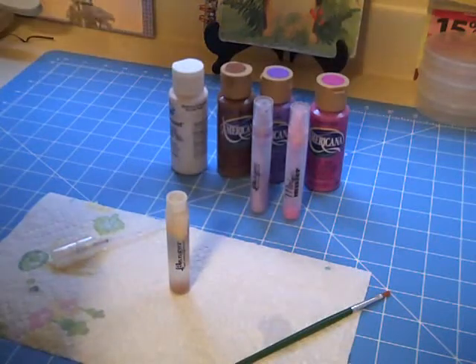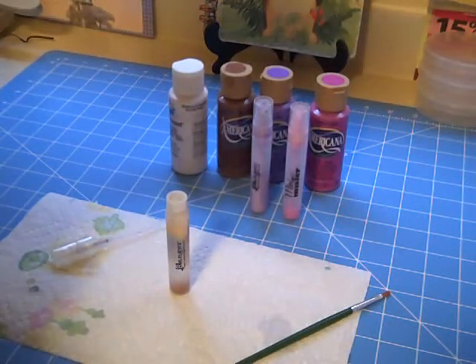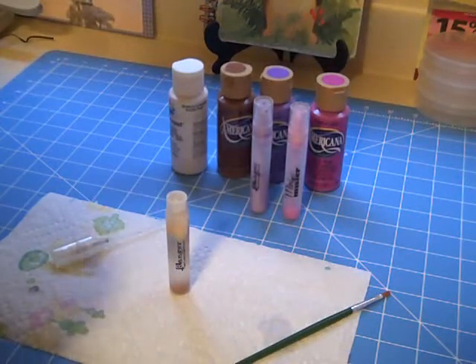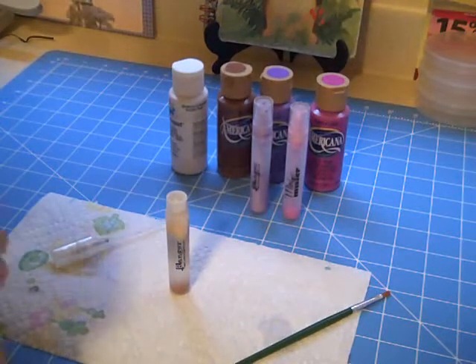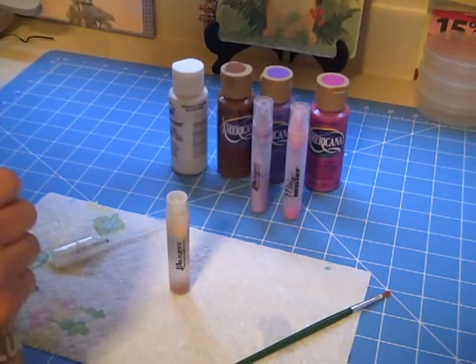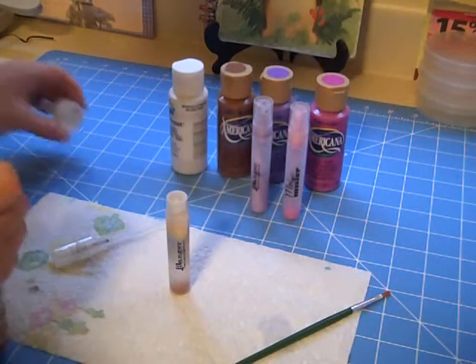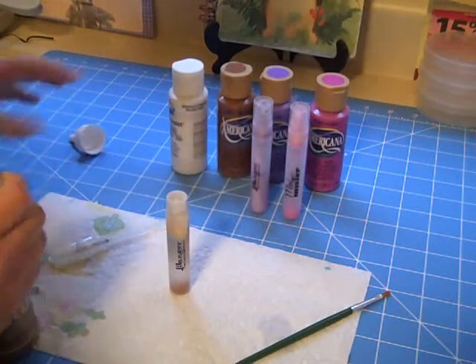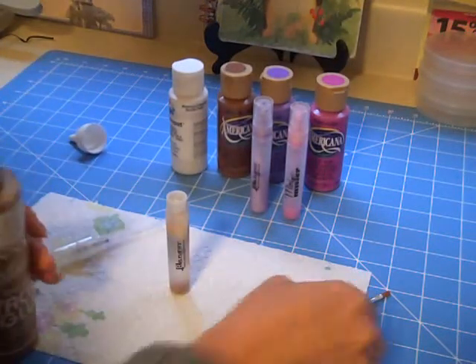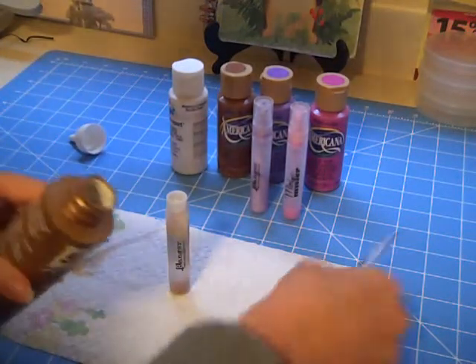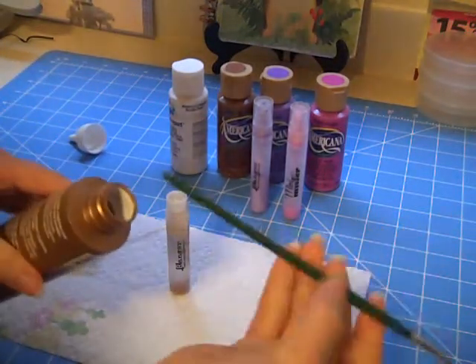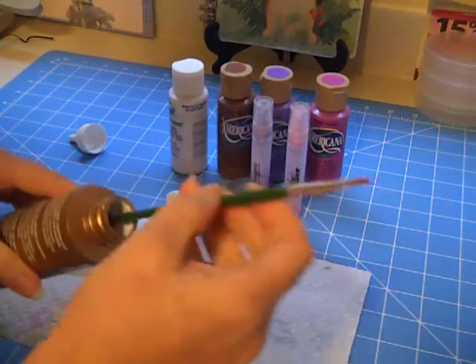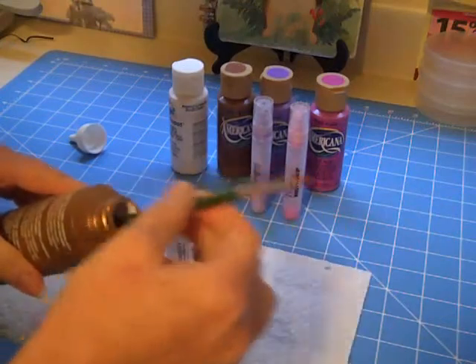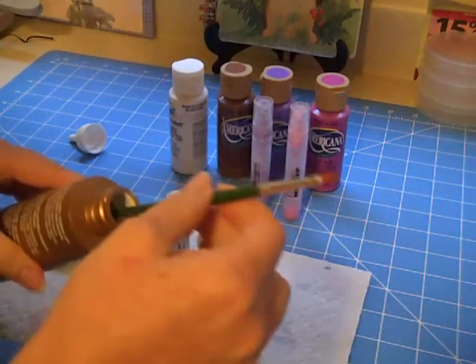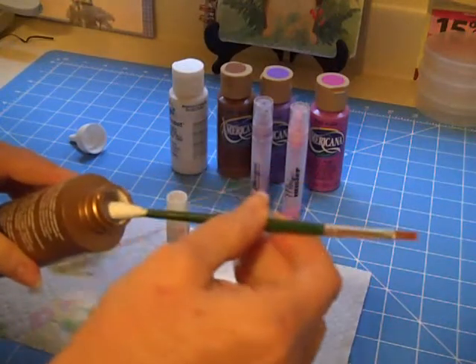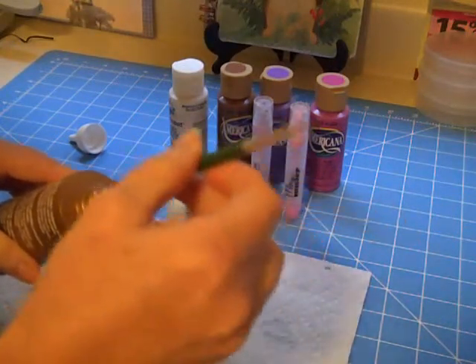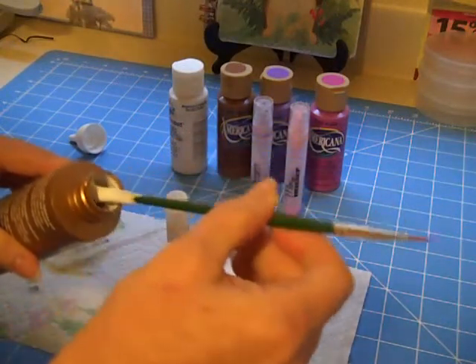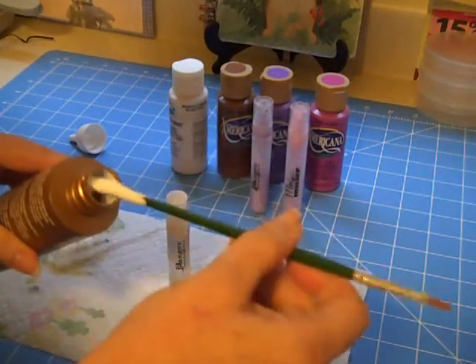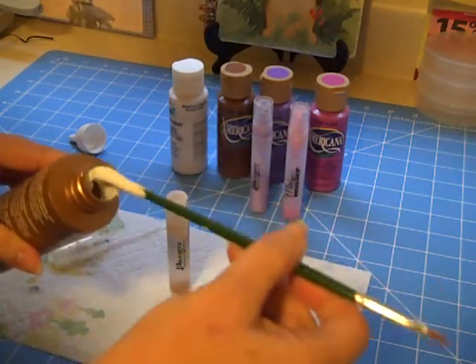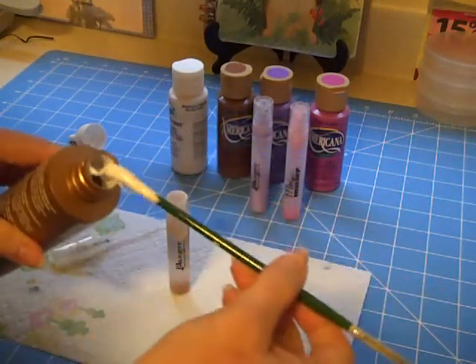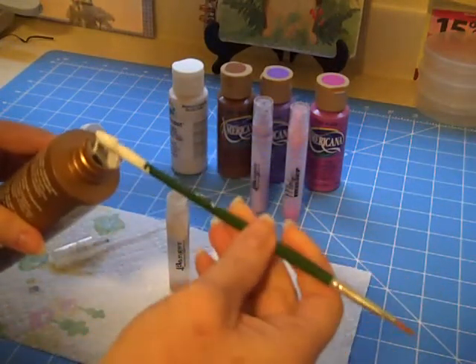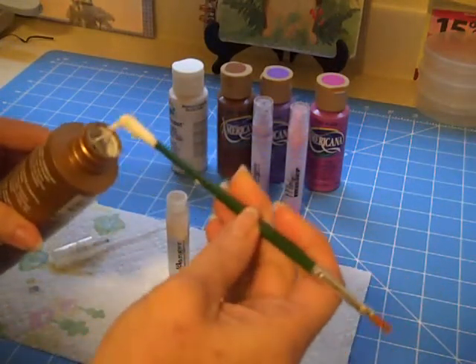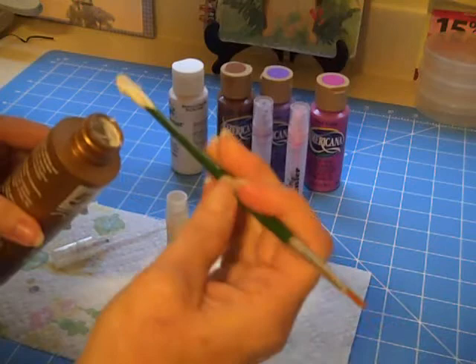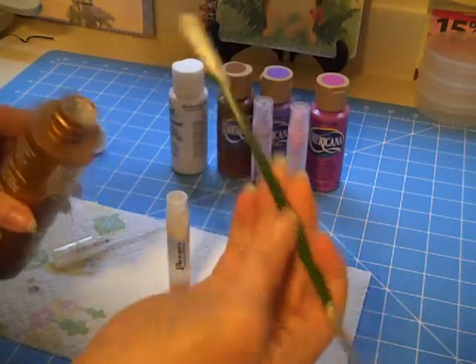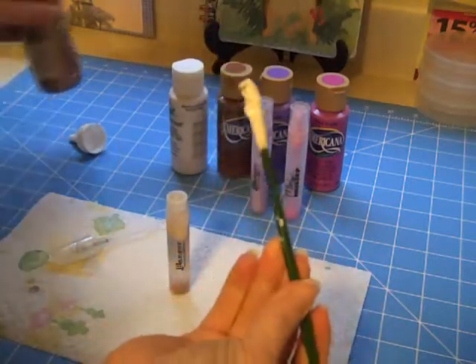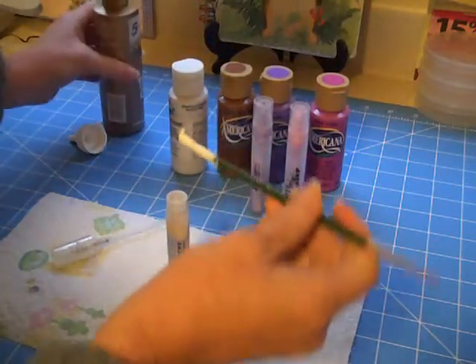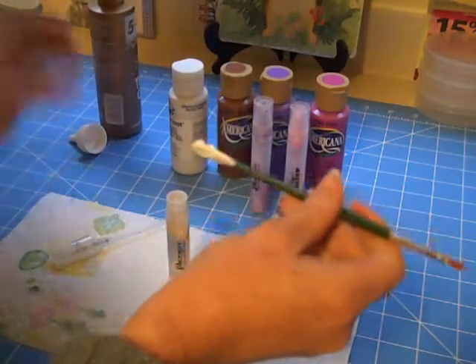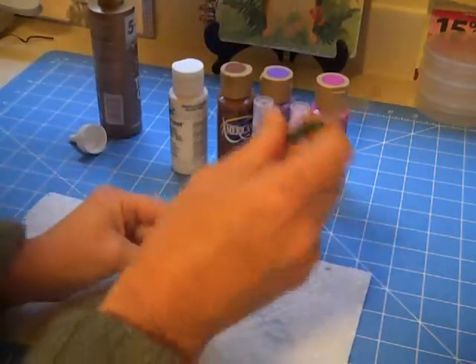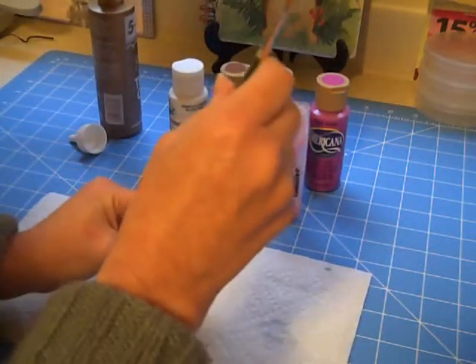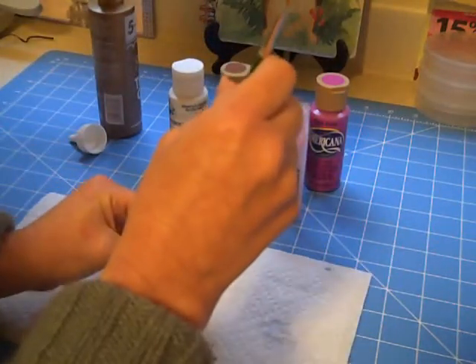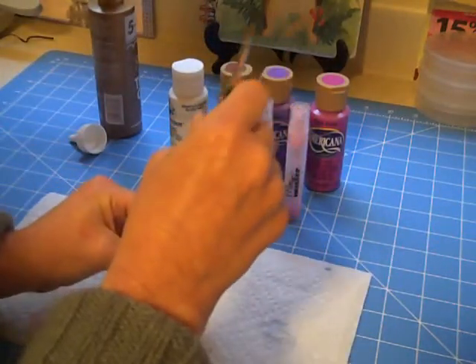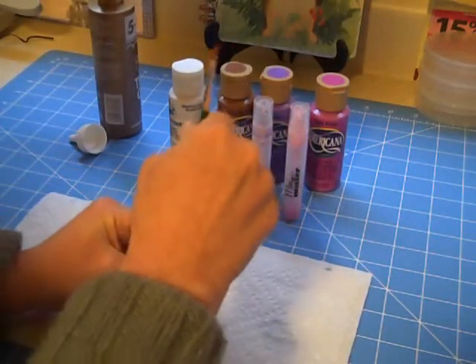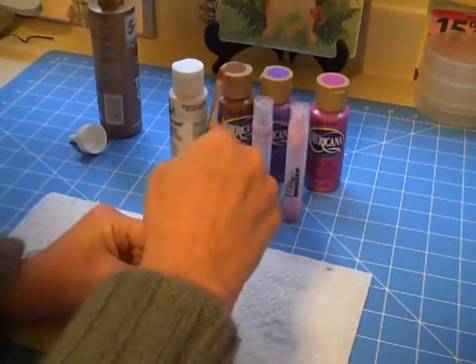Now I'm going to go ahead and add the glue. All you do is get the back end of your paintbrush, insert it into the bottle, and mix everything up.